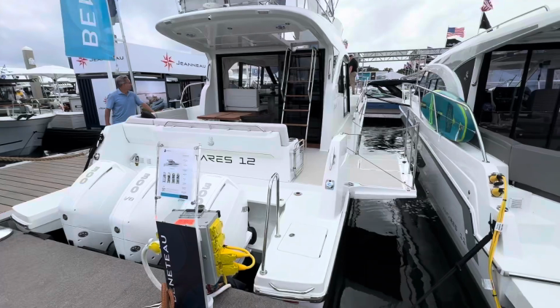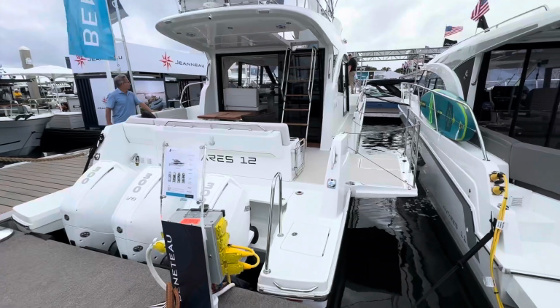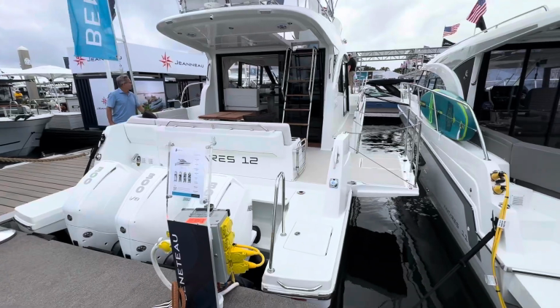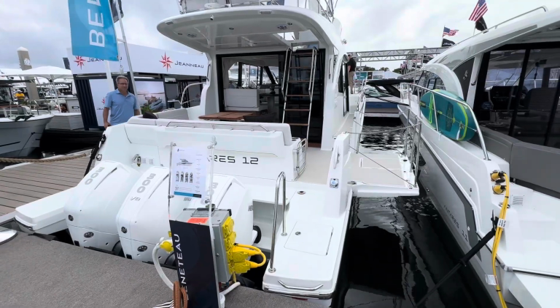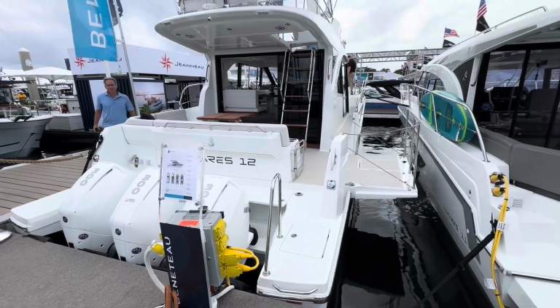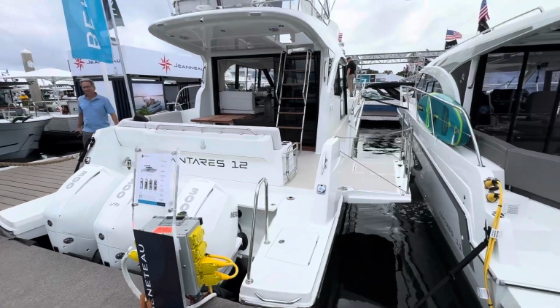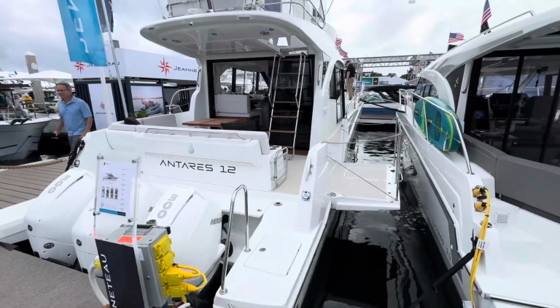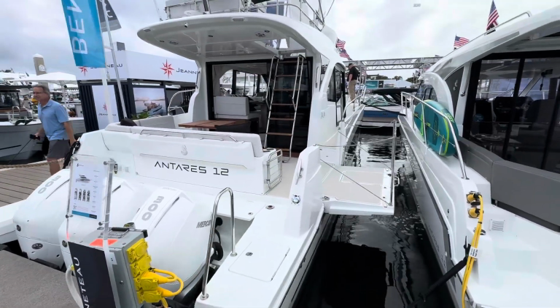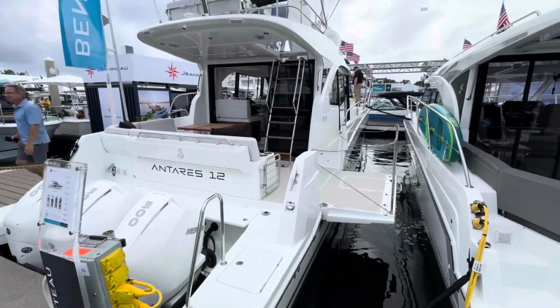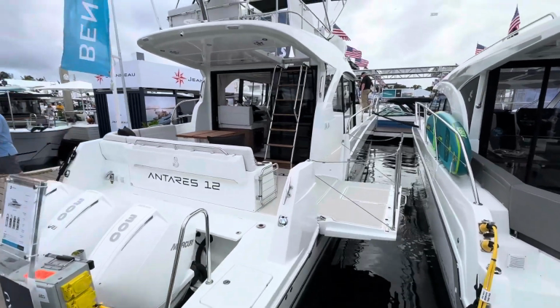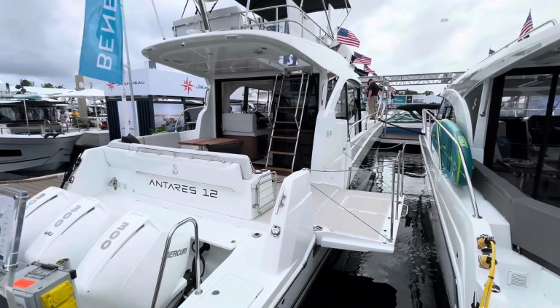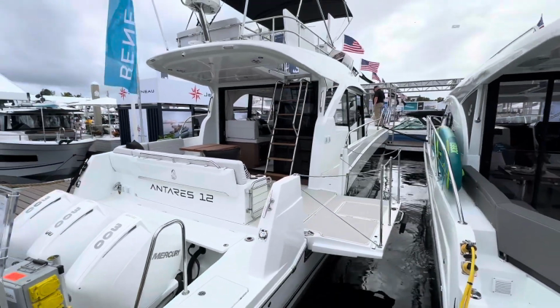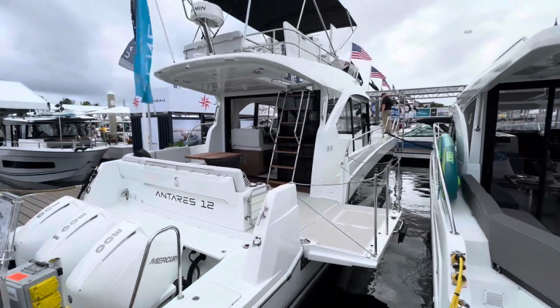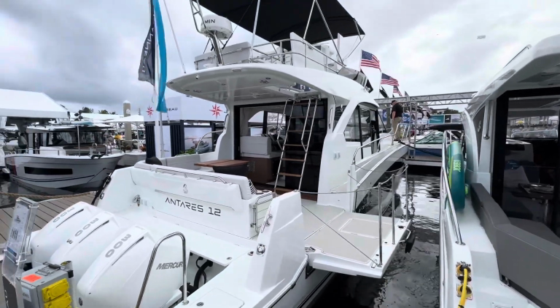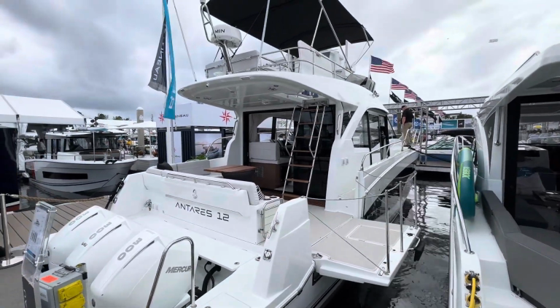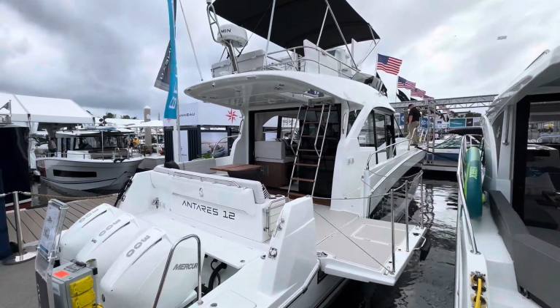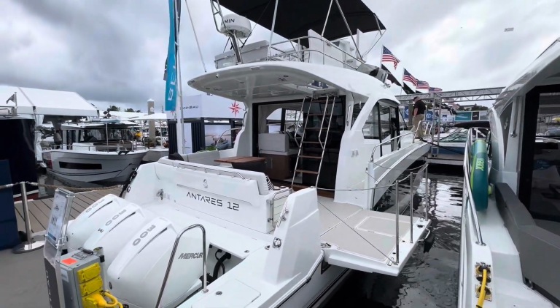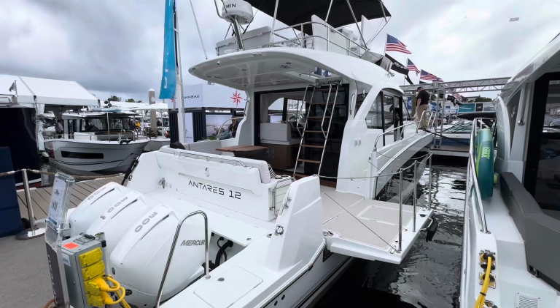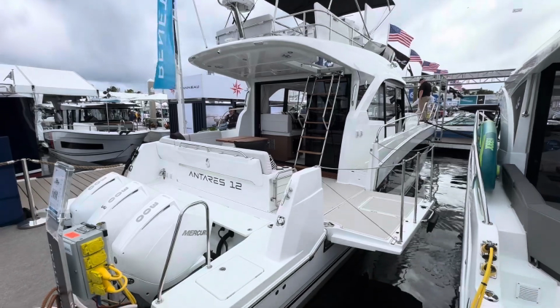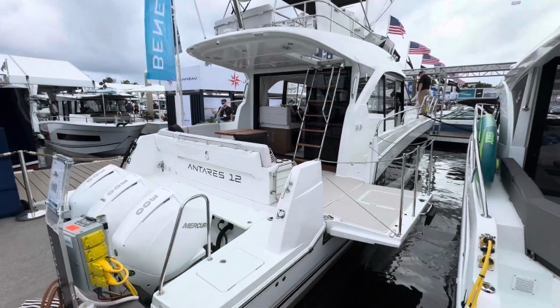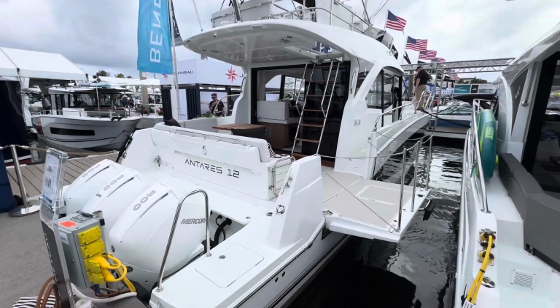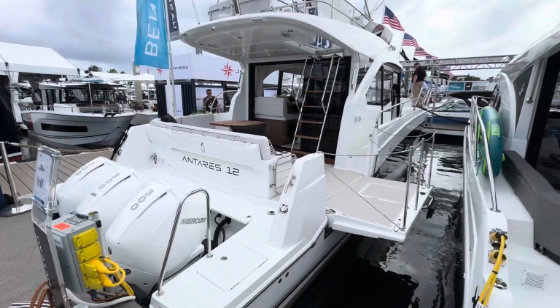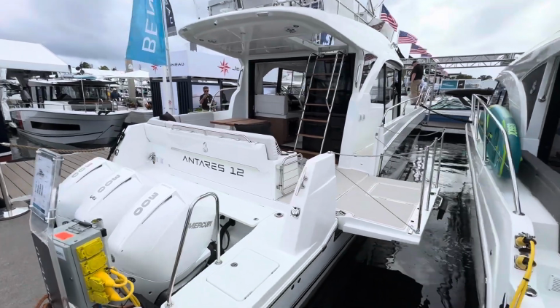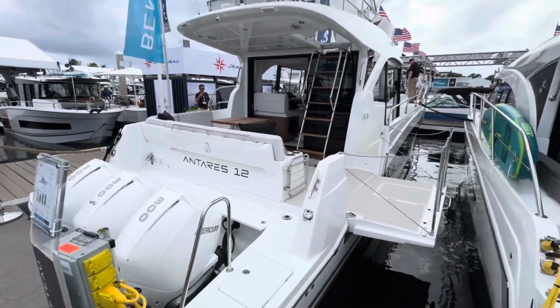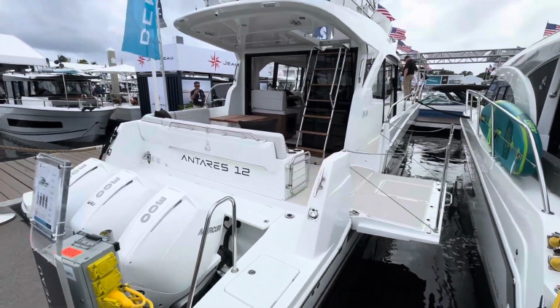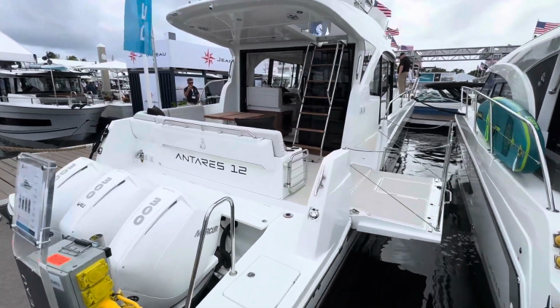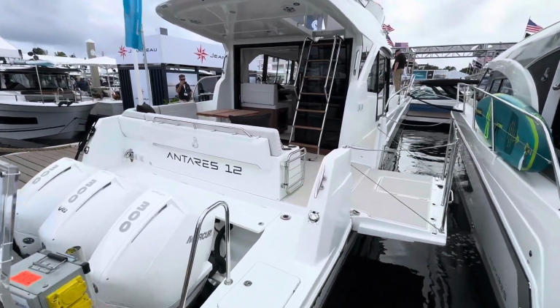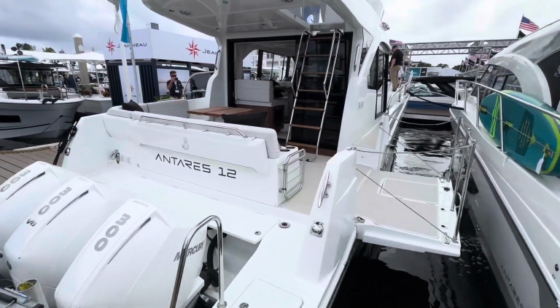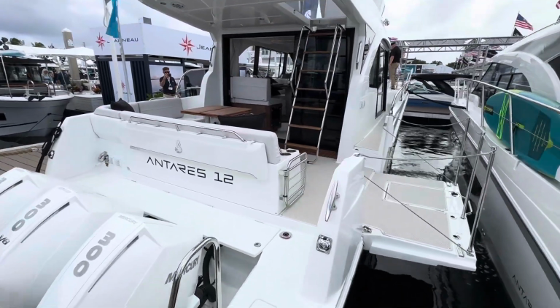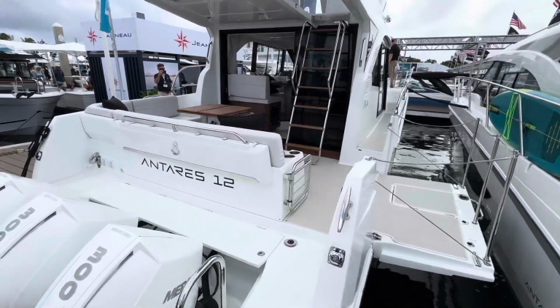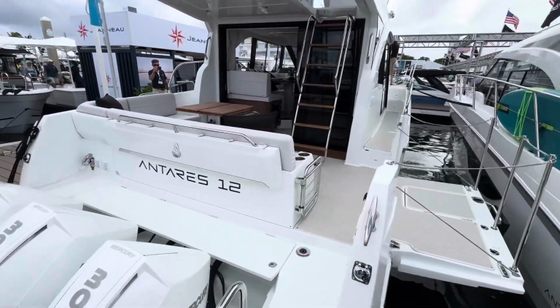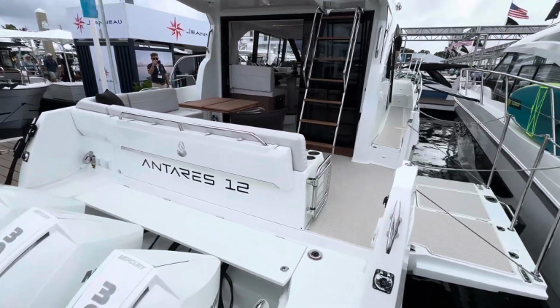Hello, this is Leo Page with Safe Harbor Emerald Coast Marine in beautiful Niceville, Florida, and today I'm going to show you aboard the brand new, premiering Beneteau Antares 12.